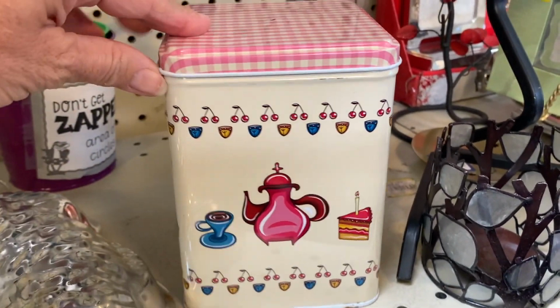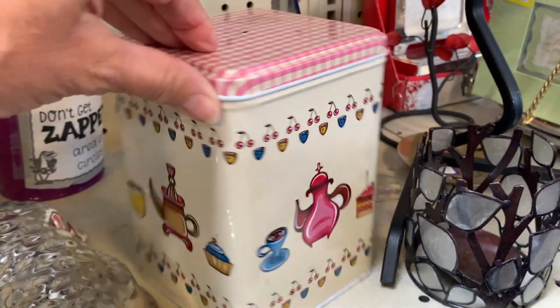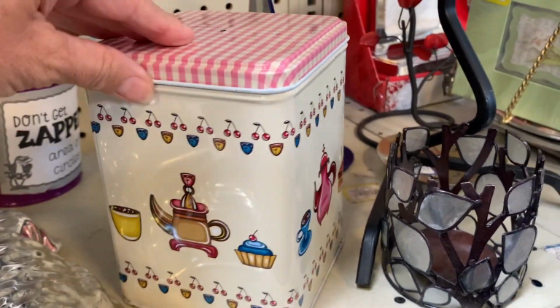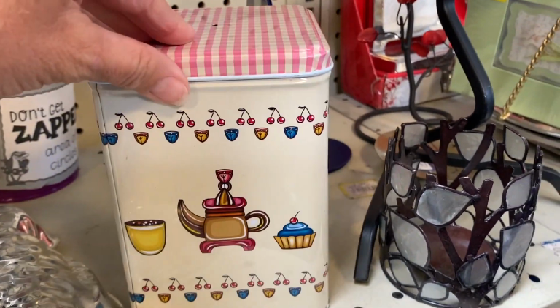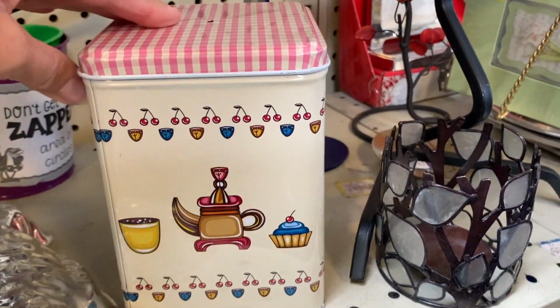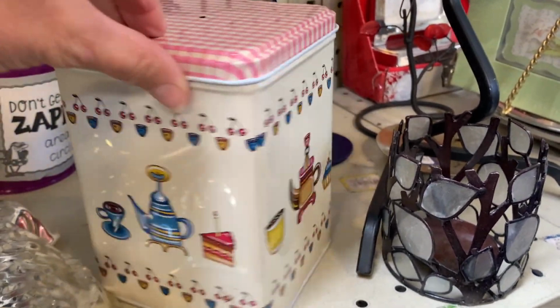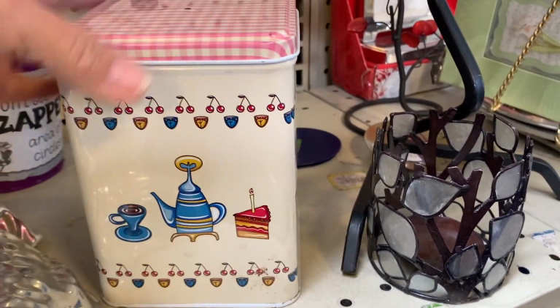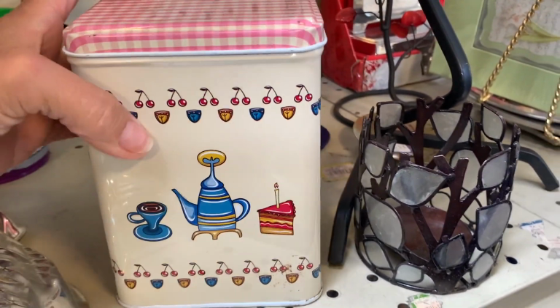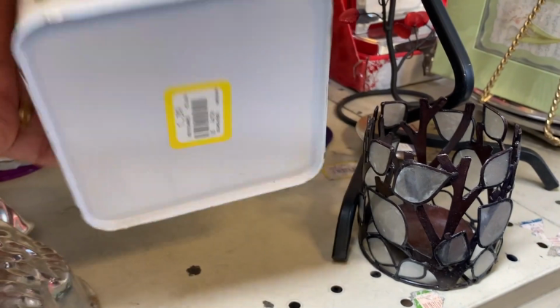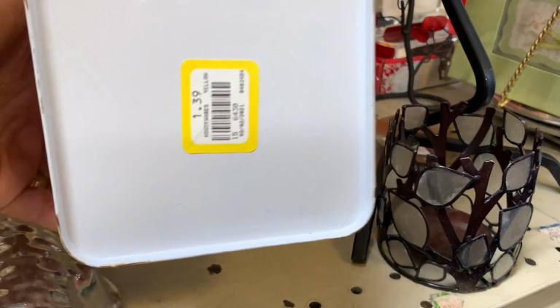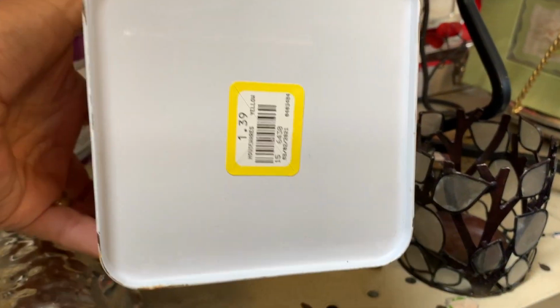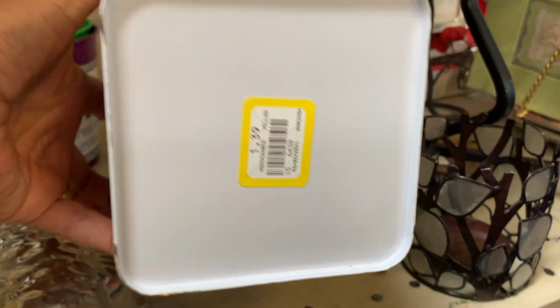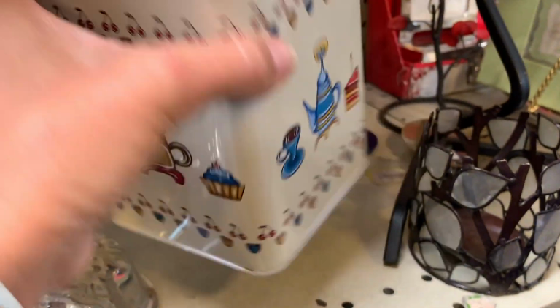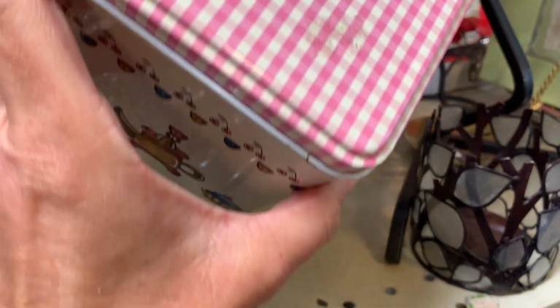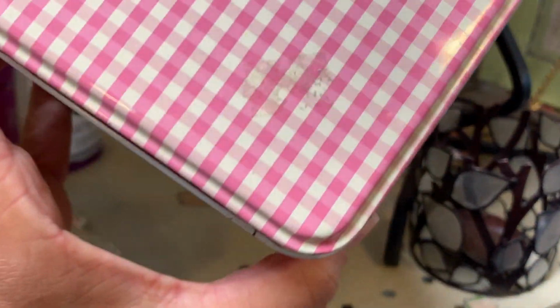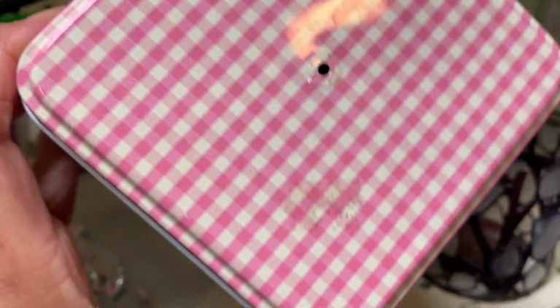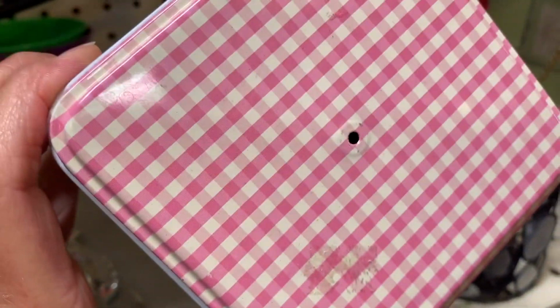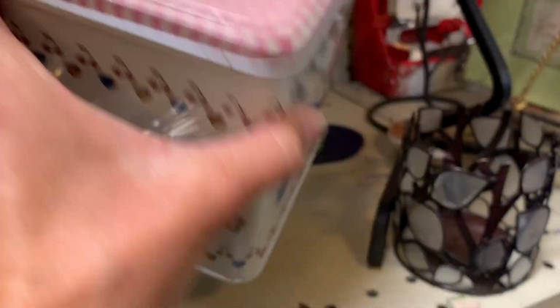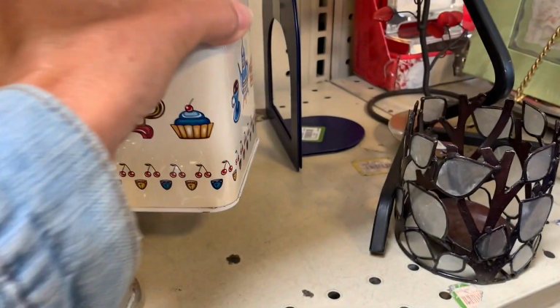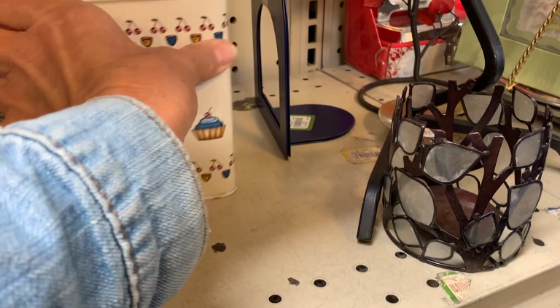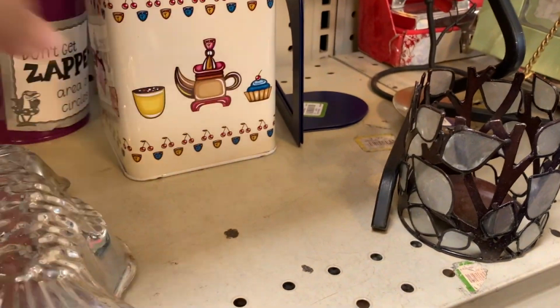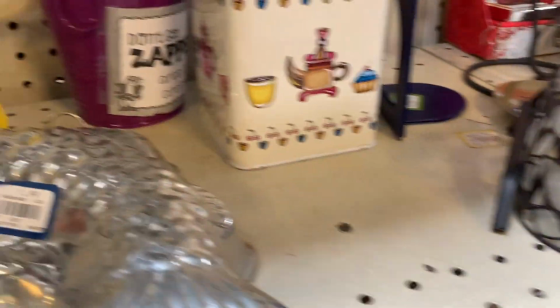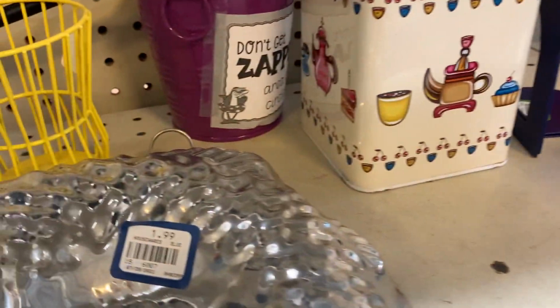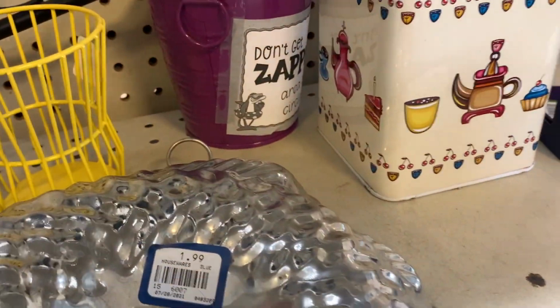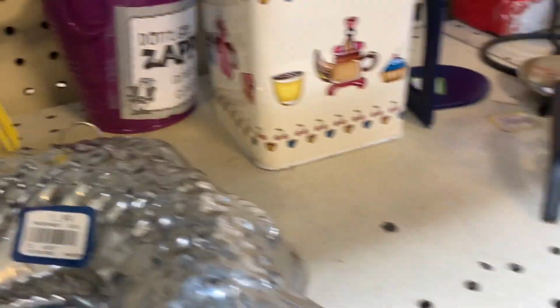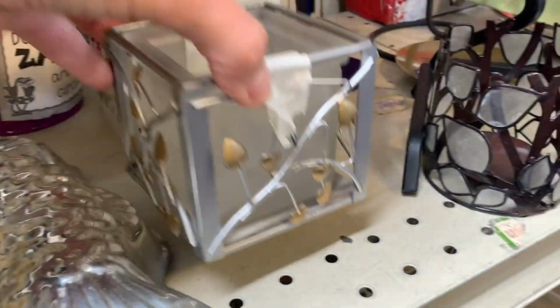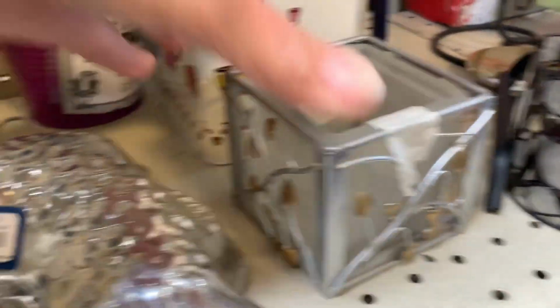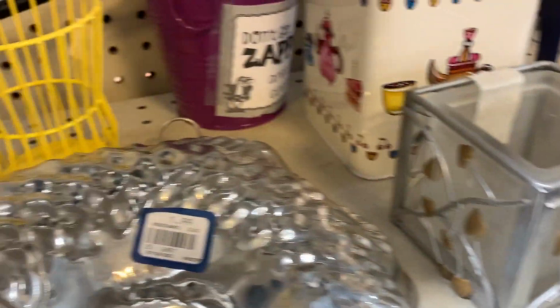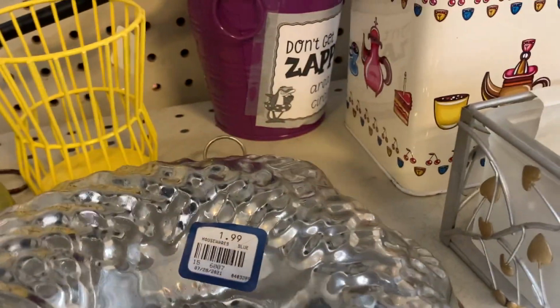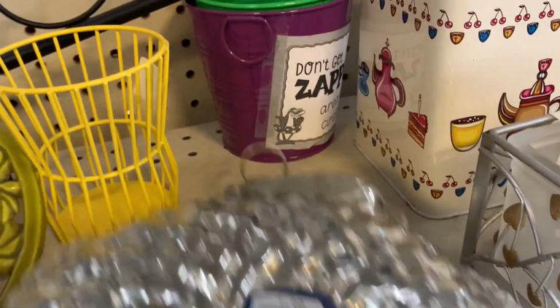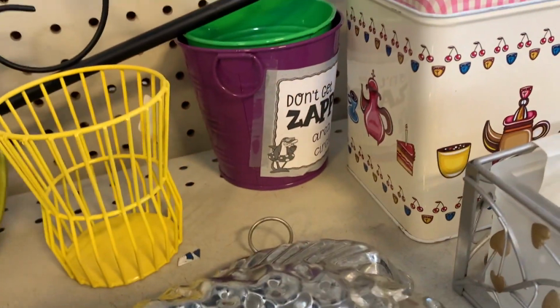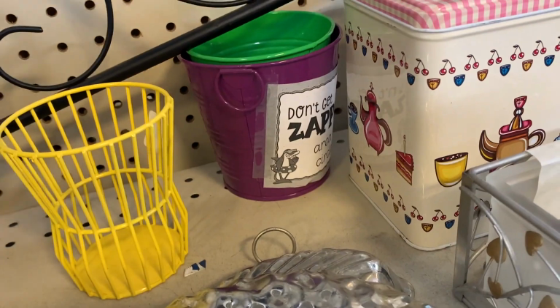I really liked this cute little canister with its little checkered top and the teapots on it. It was only $1.39. I don't know if you can hear the rattling in there, but the knob was missing — it was not inside.